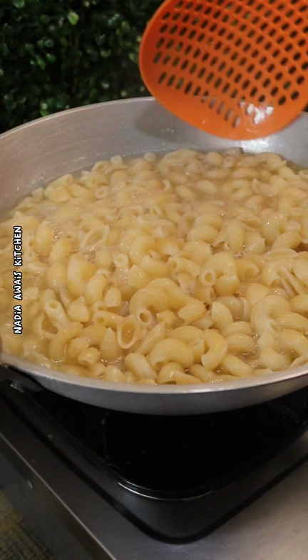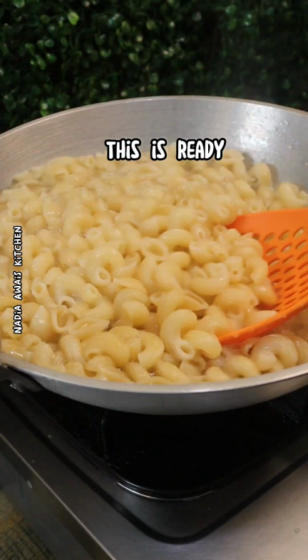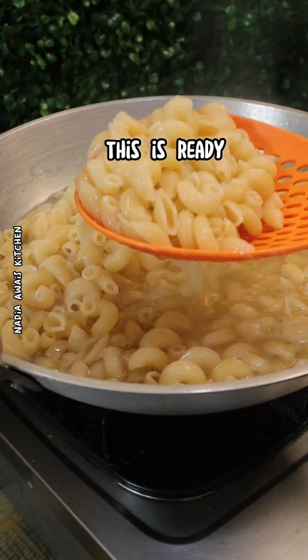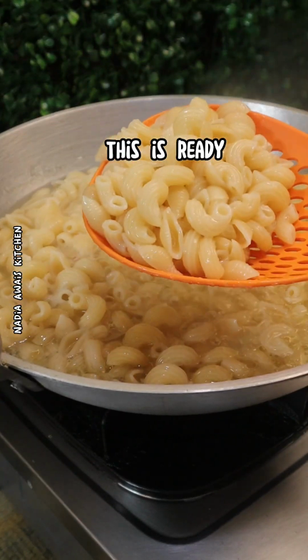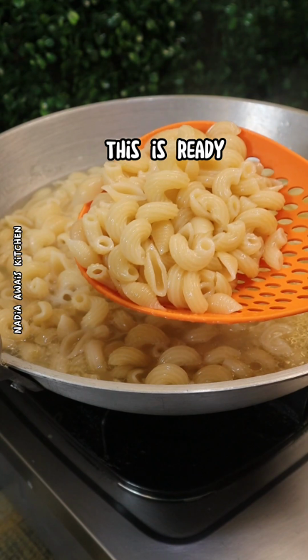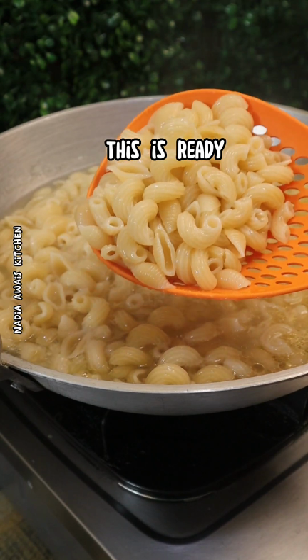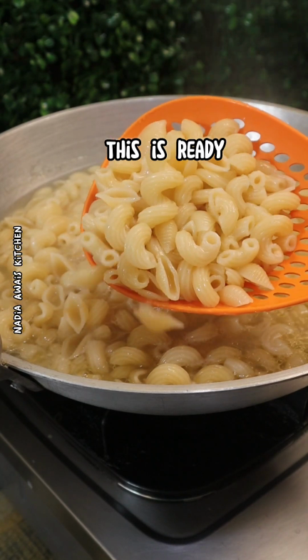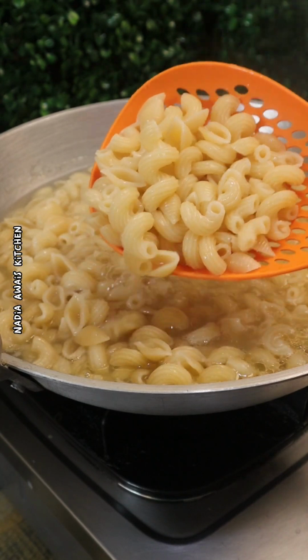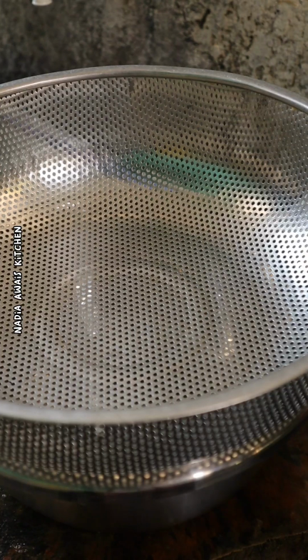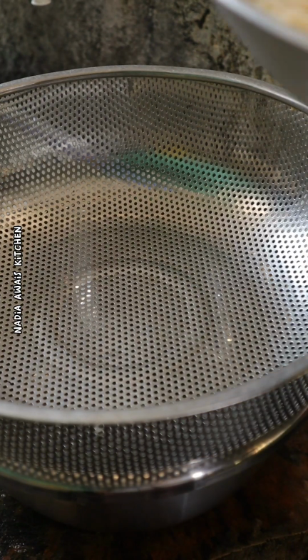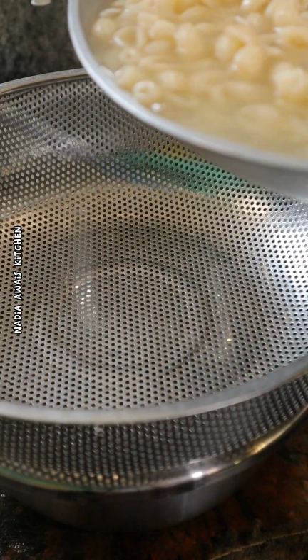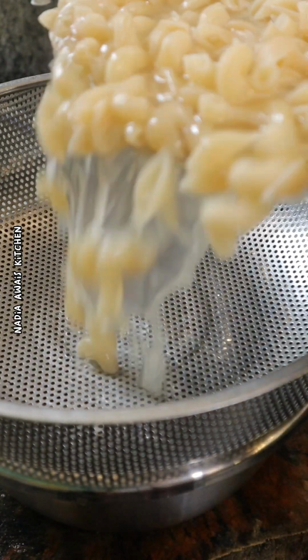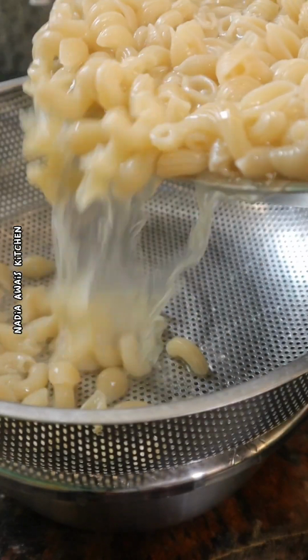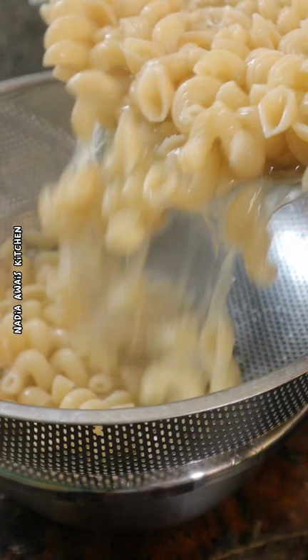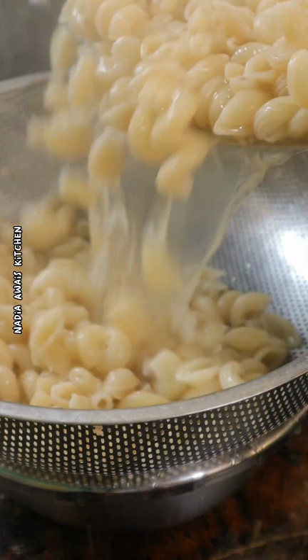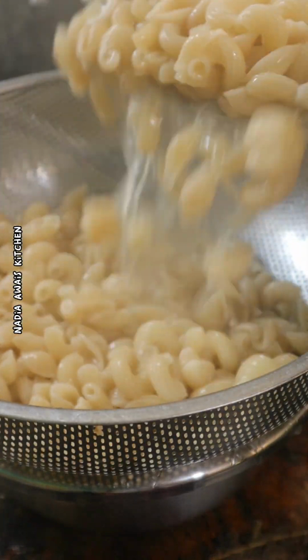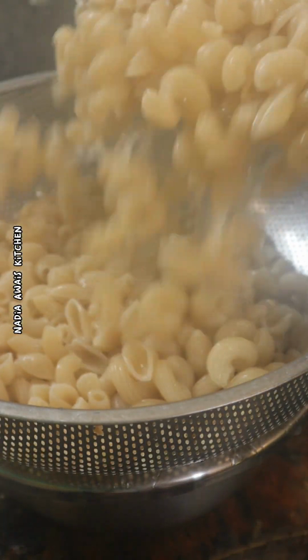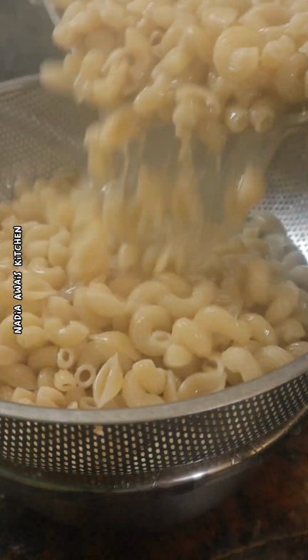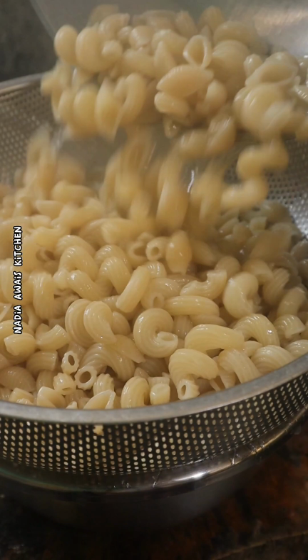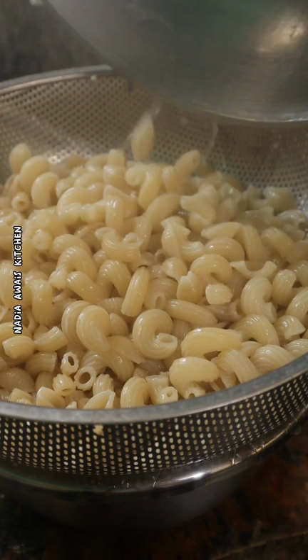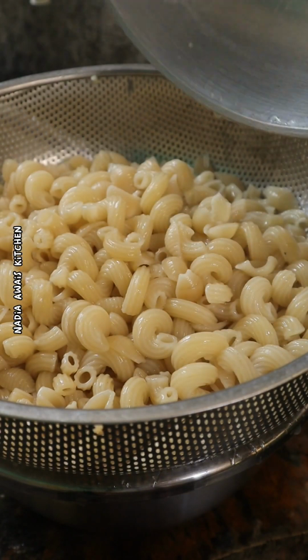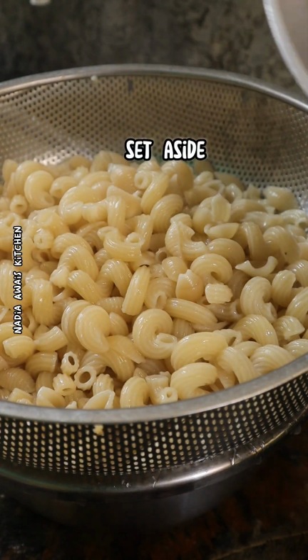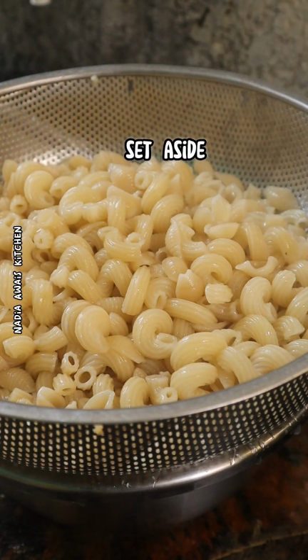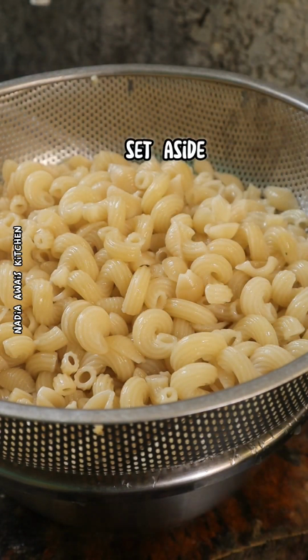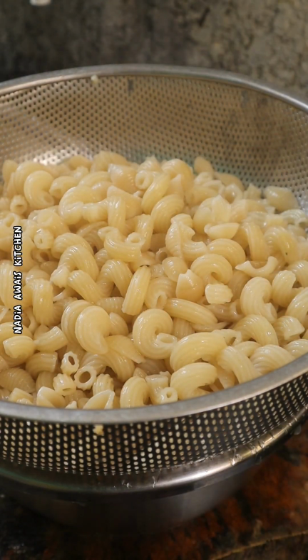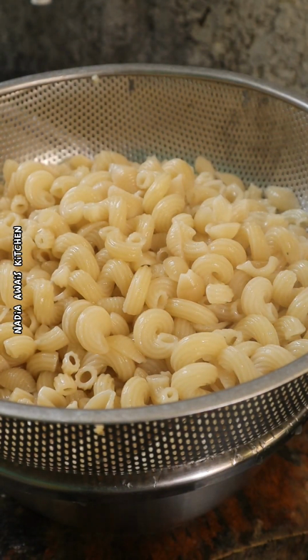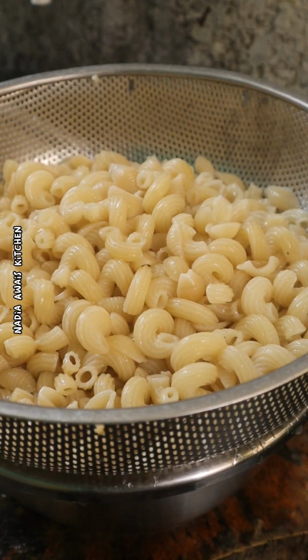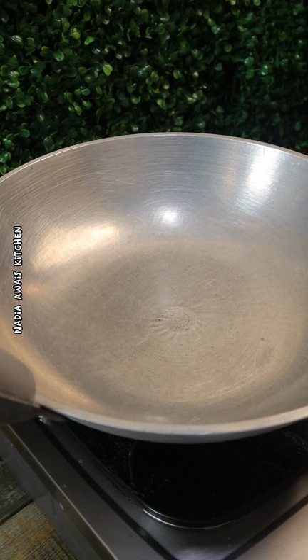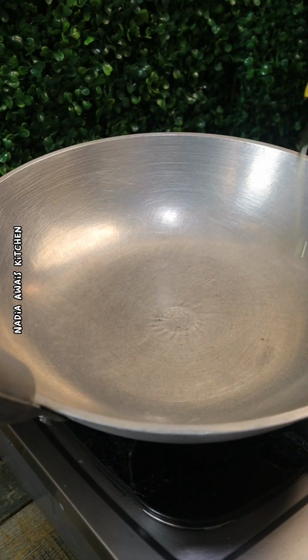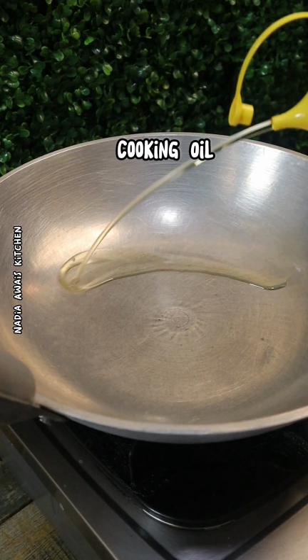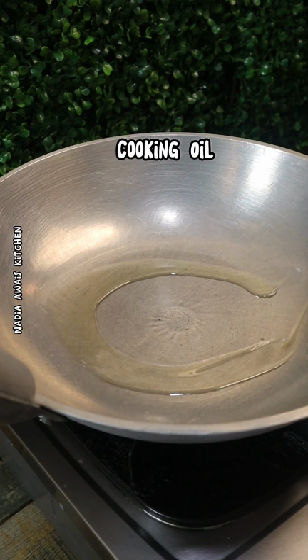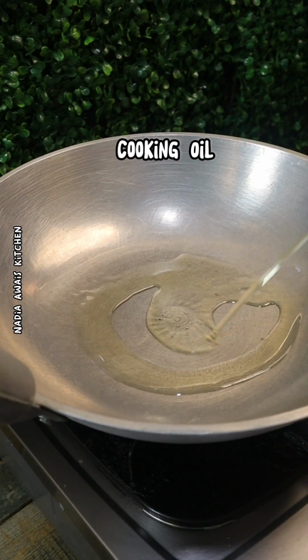This is ready. Set aside. Add cooking oil.